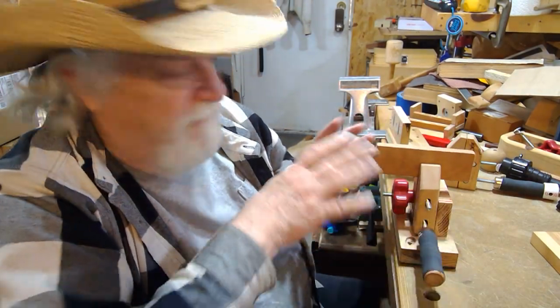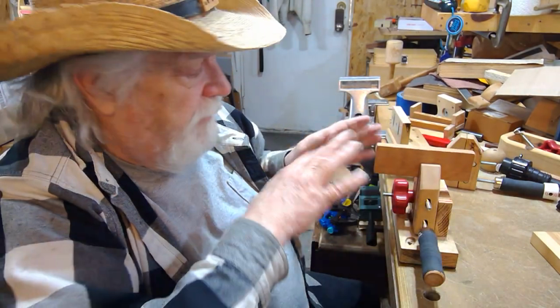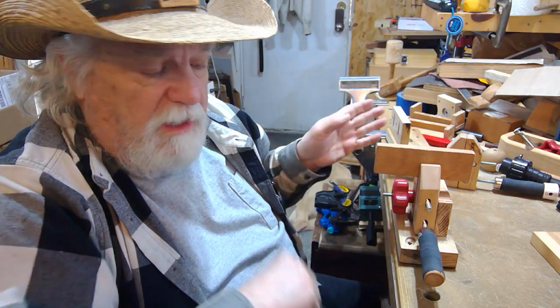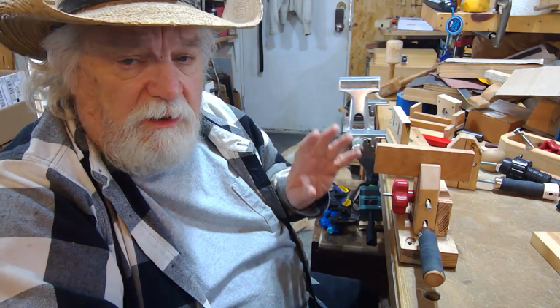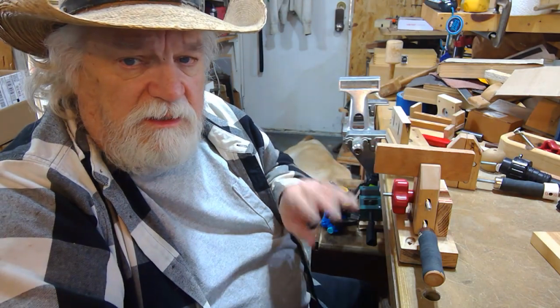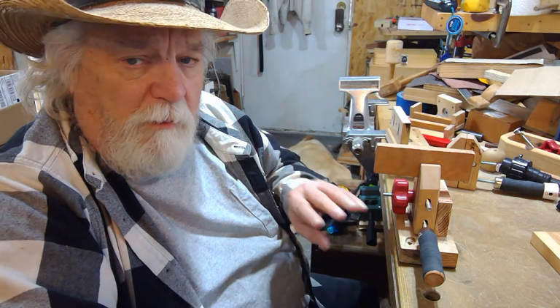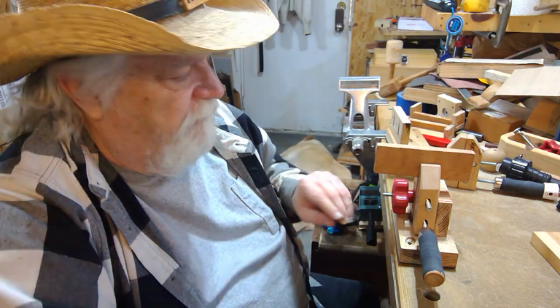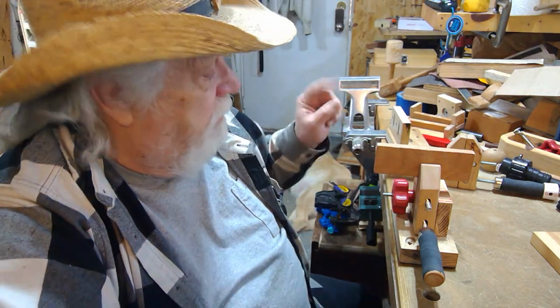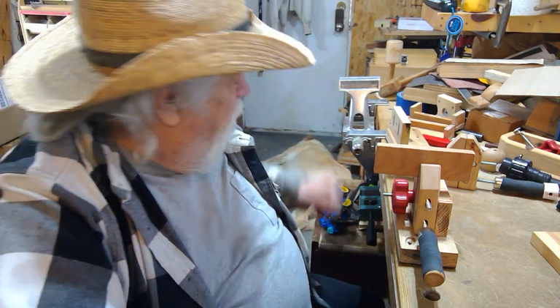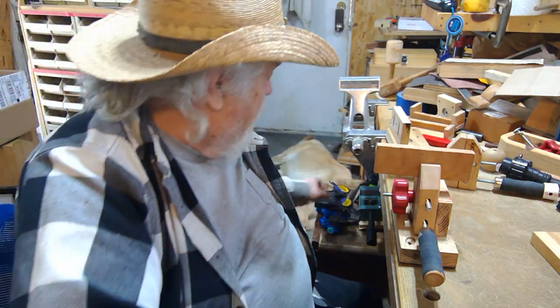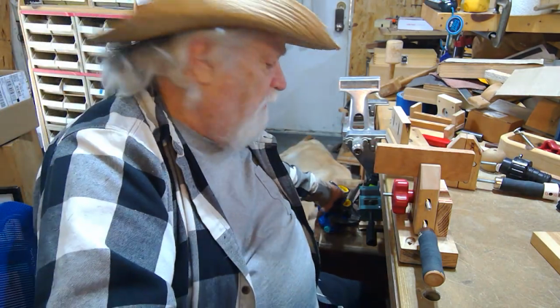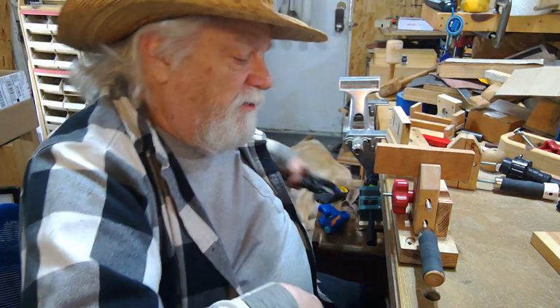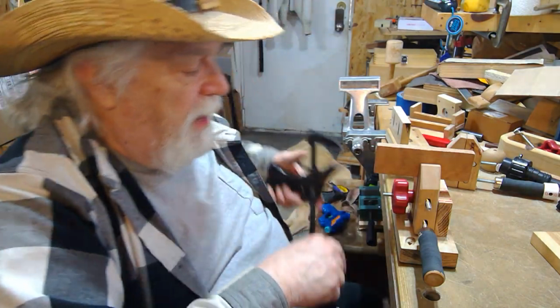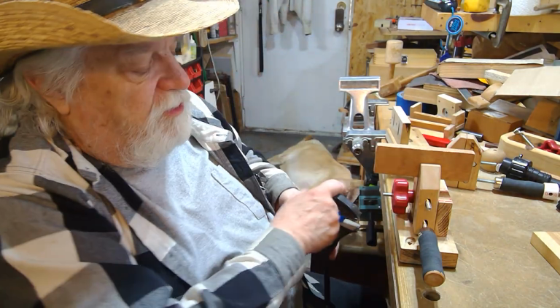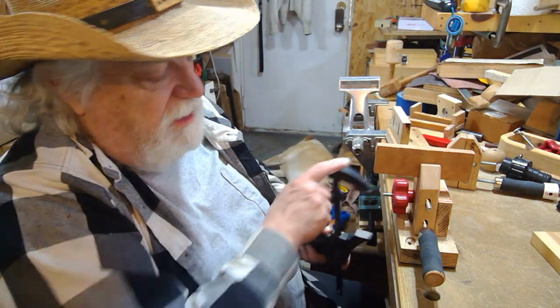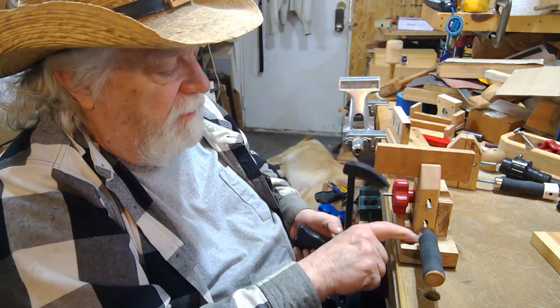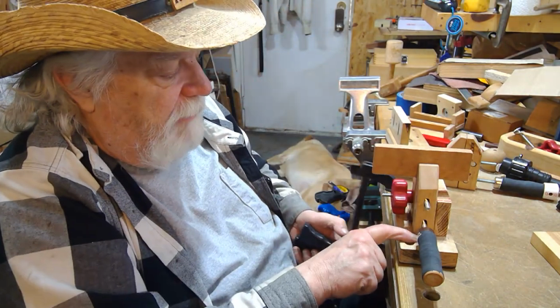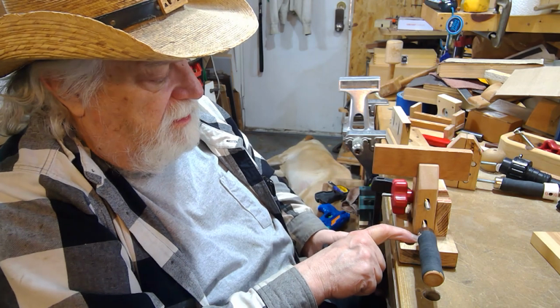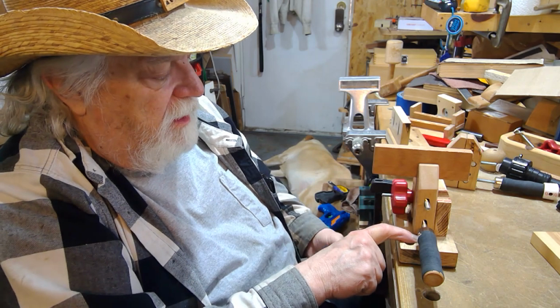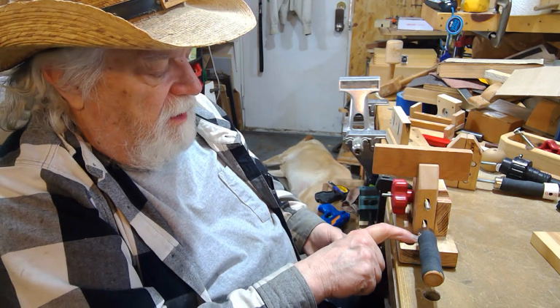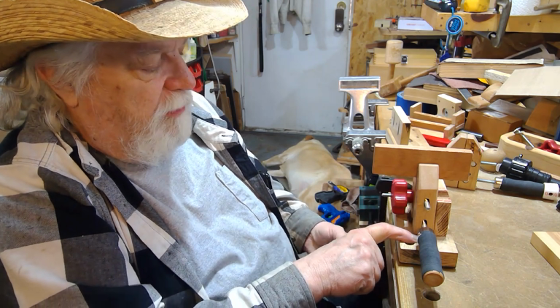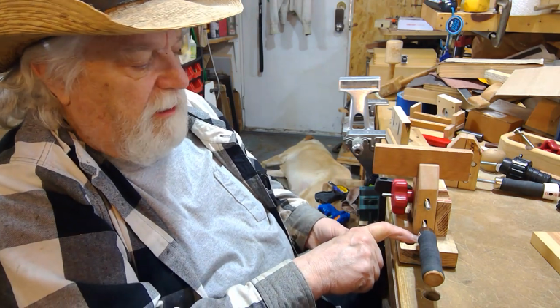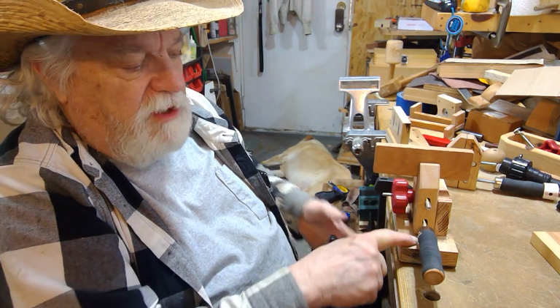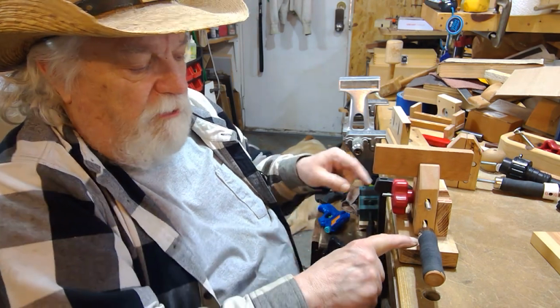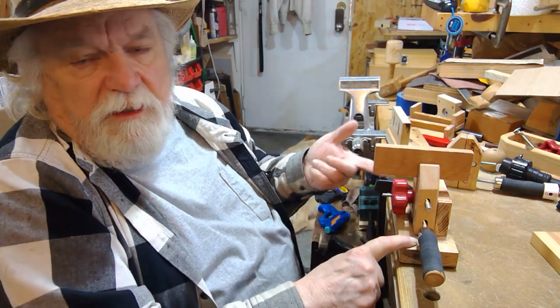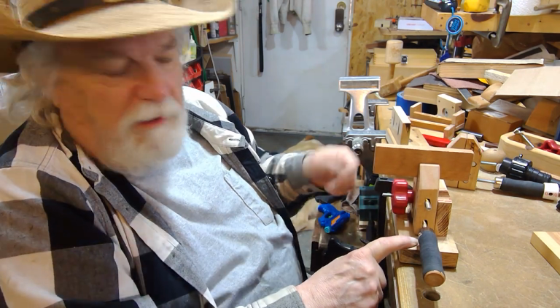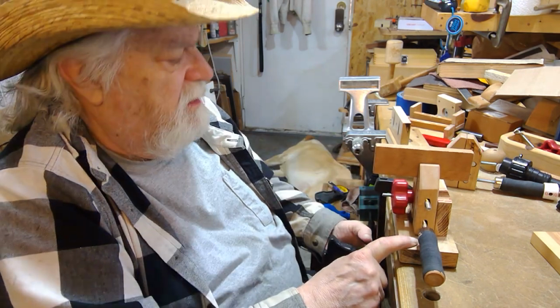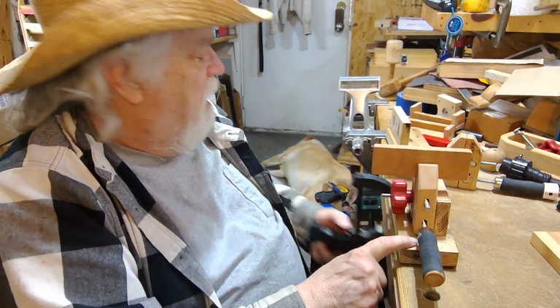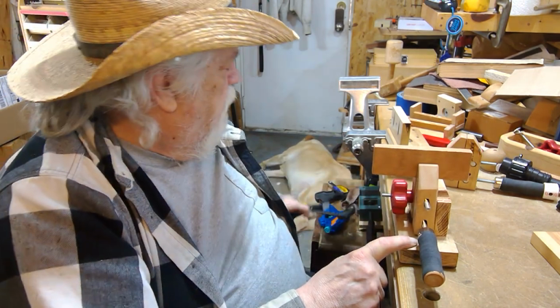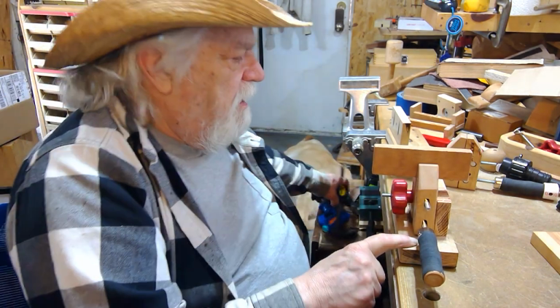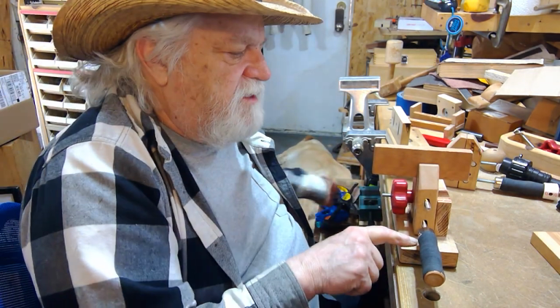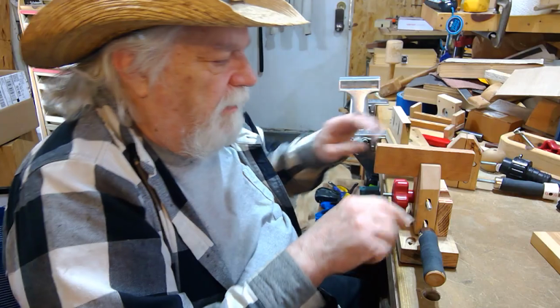Now if I want to hold this still, I have a couple of different ways I can do this in my work environment. Right now if I want, I can just take a couple of clamps and put them on here to hold this in place.